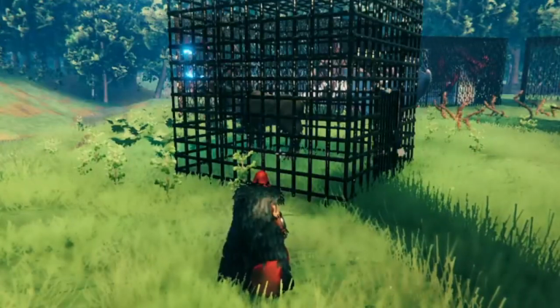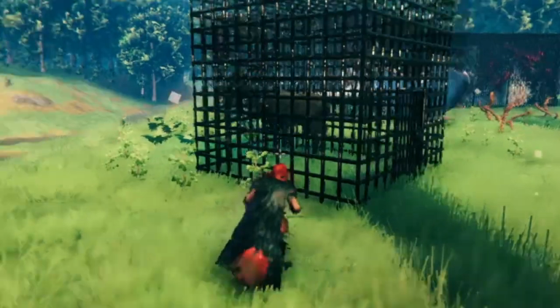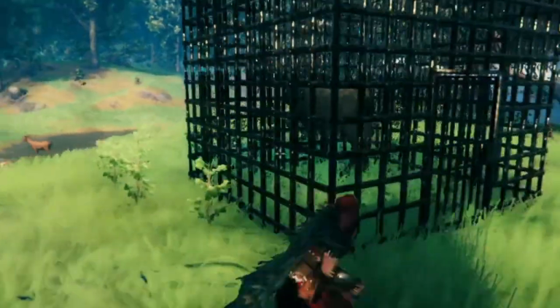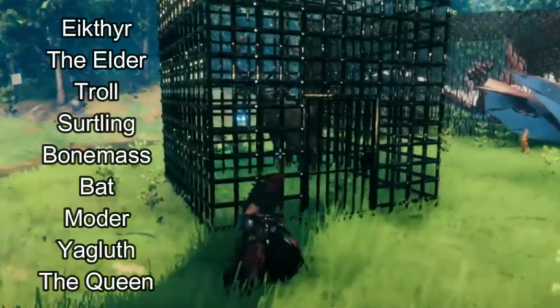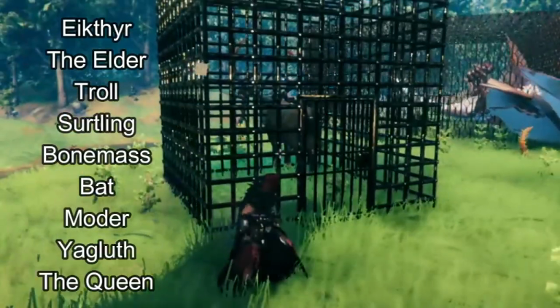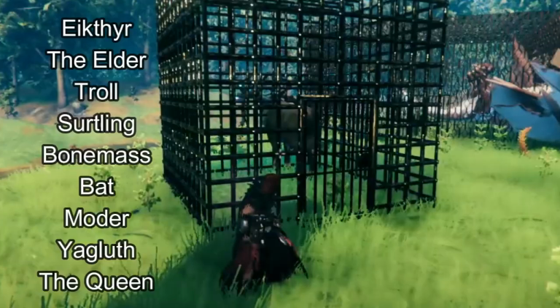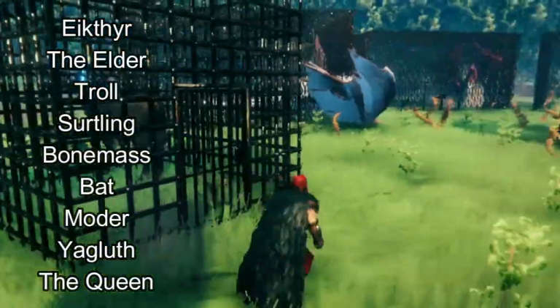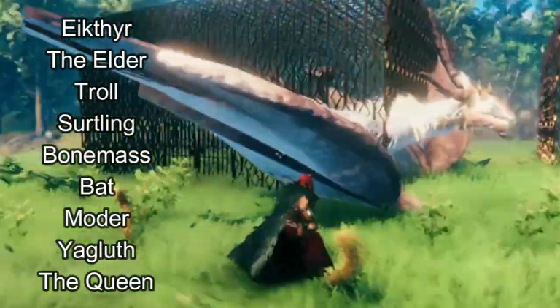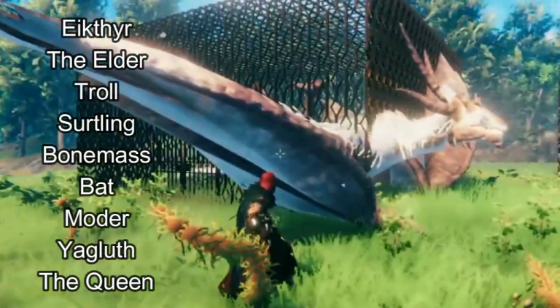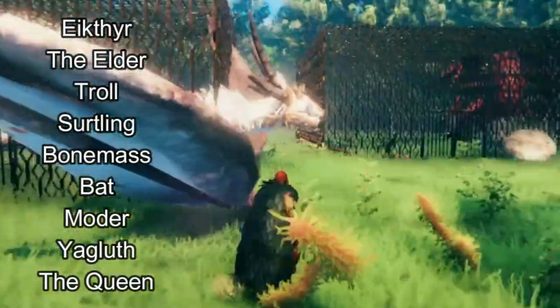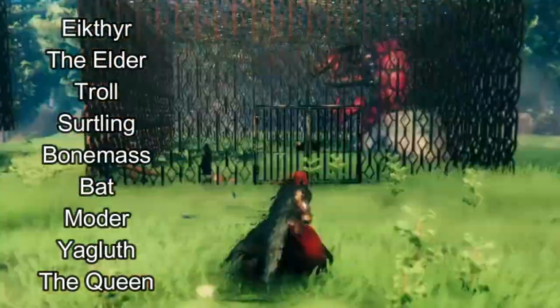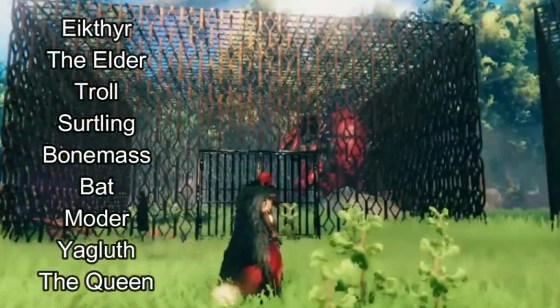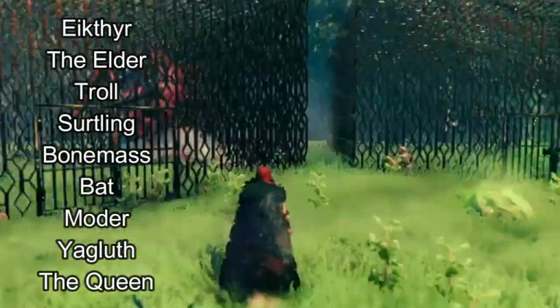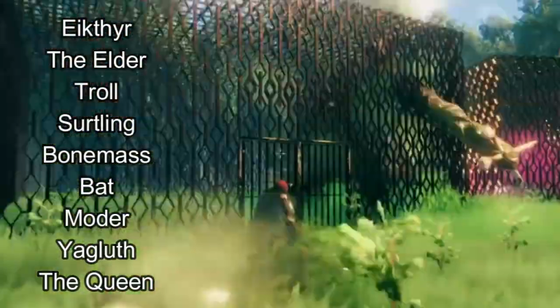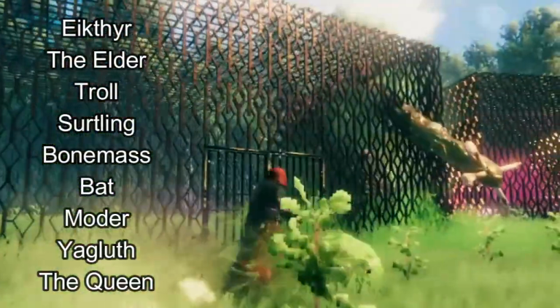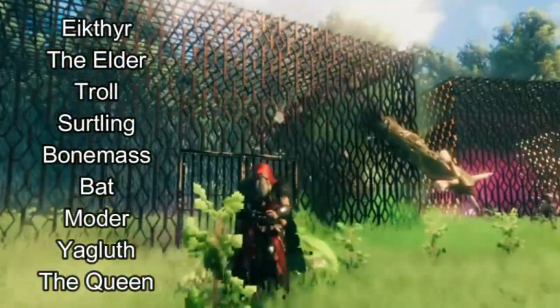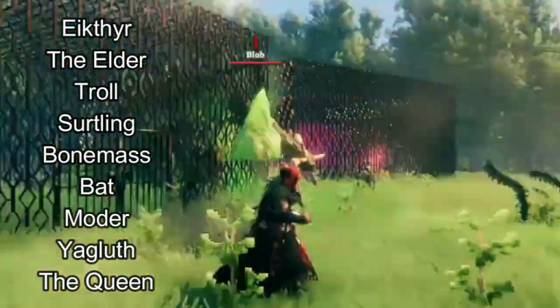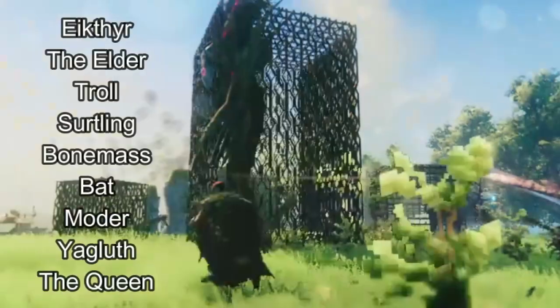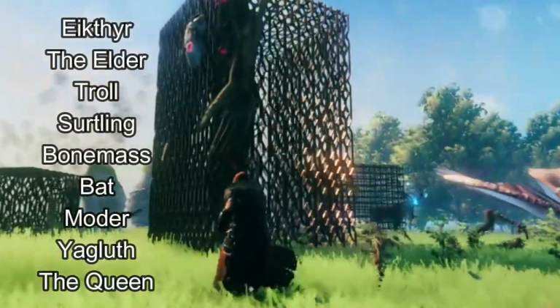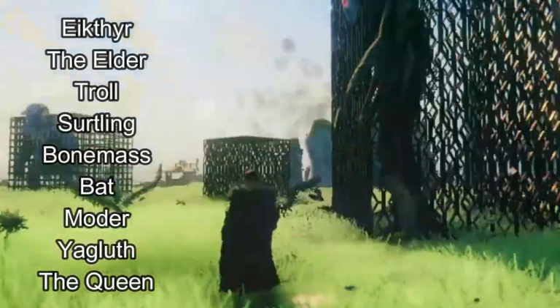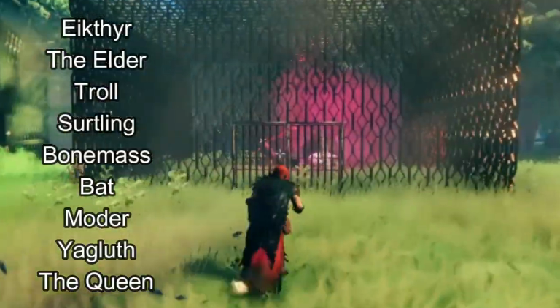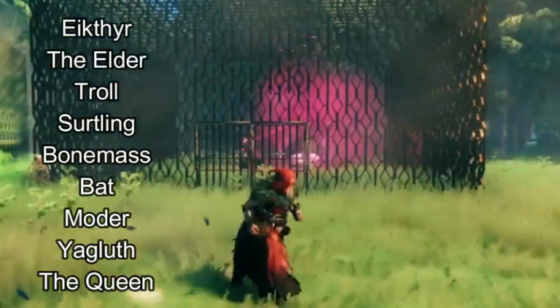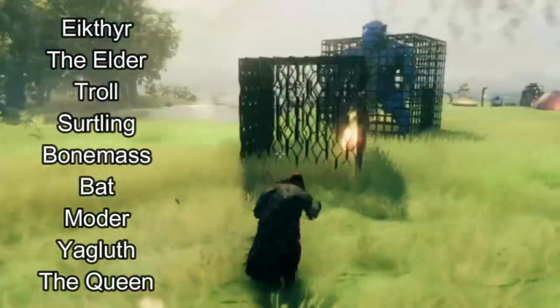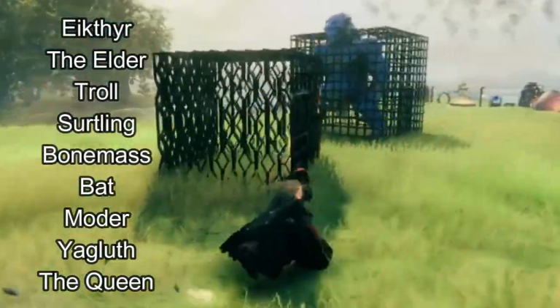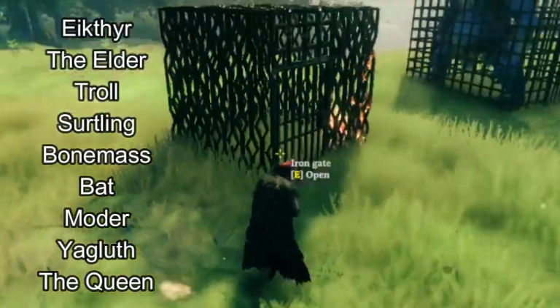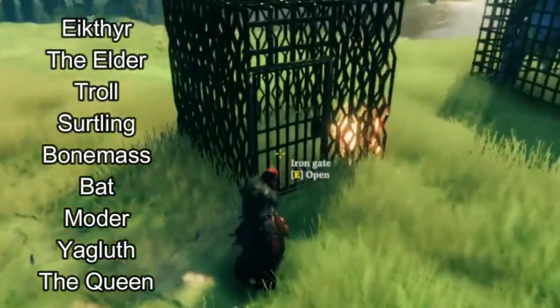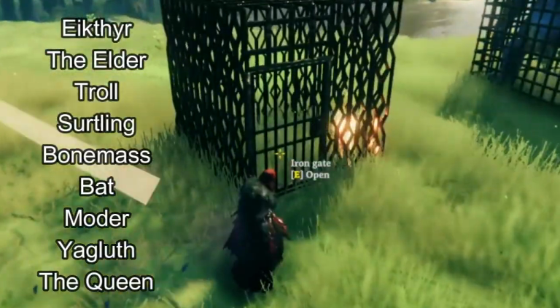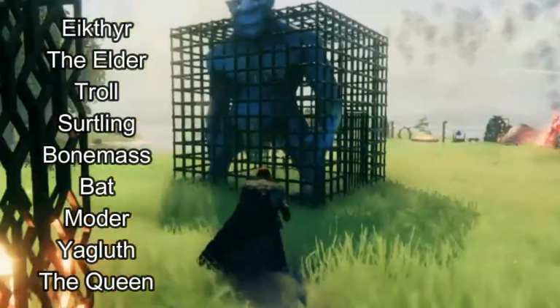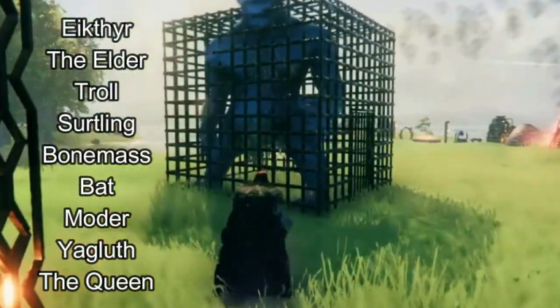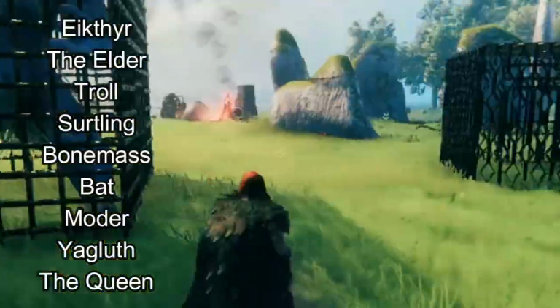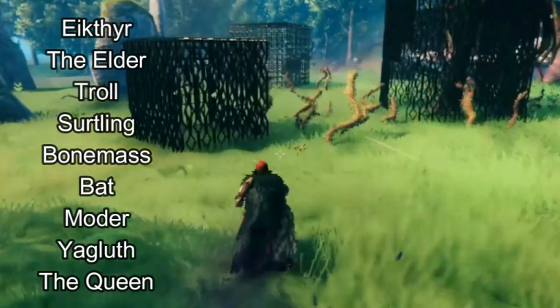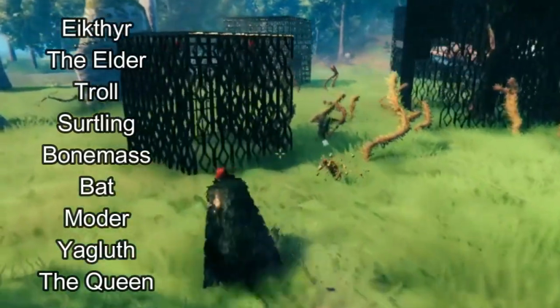The key triggers include the first boss Yeekther, Moder, the Queen, Bonemass, the Elder, Ugluth, and then also a Surtling, a Troll, and some bats.